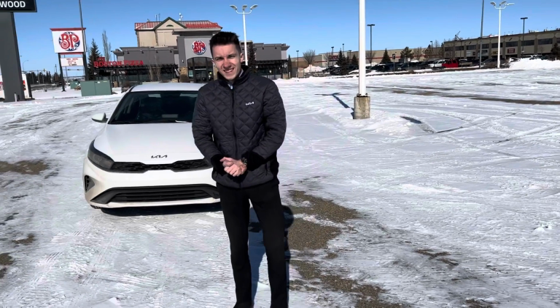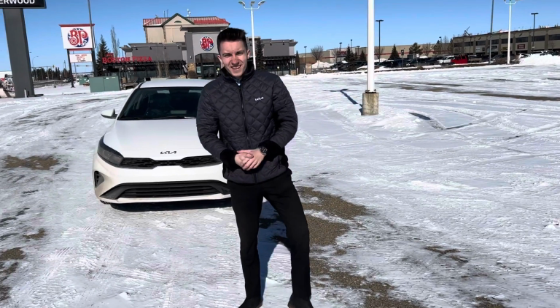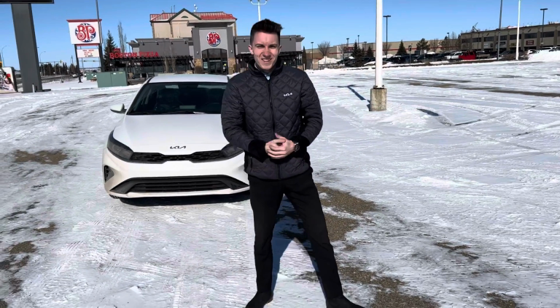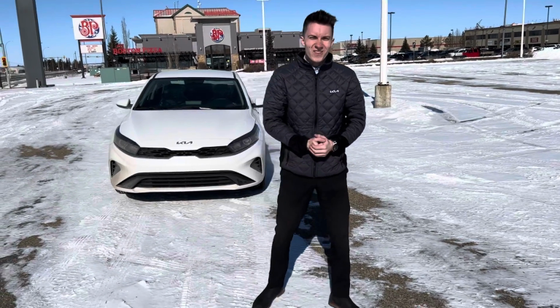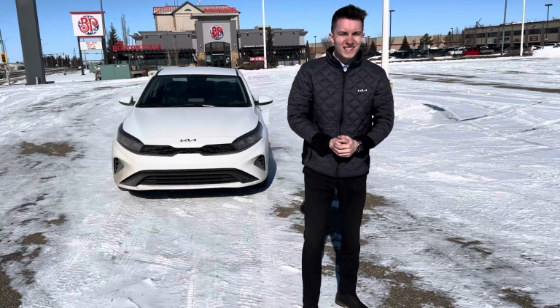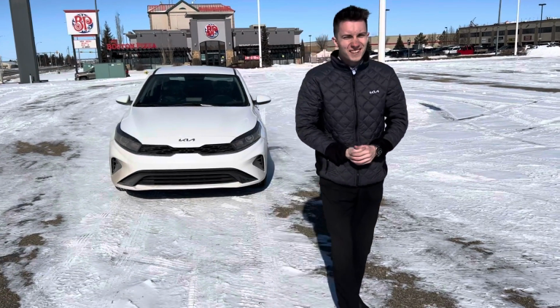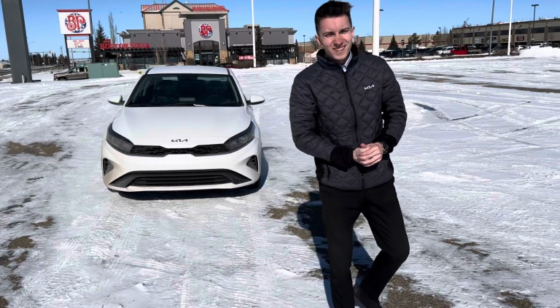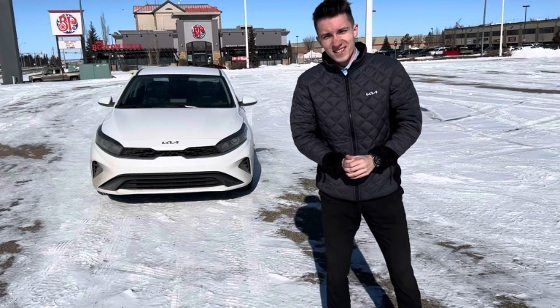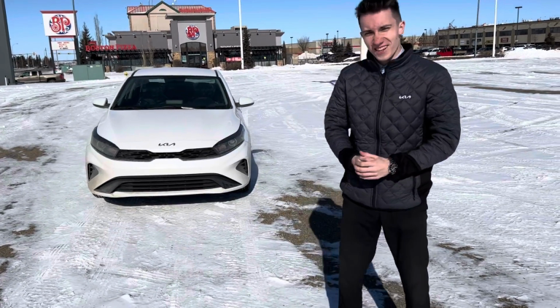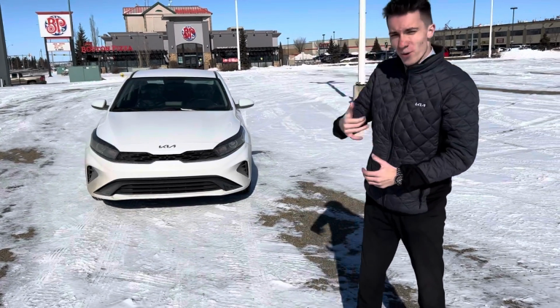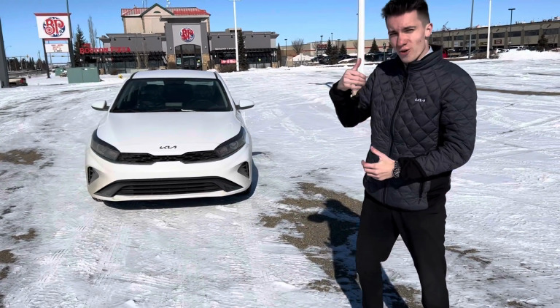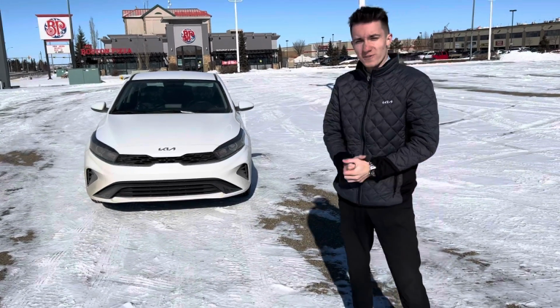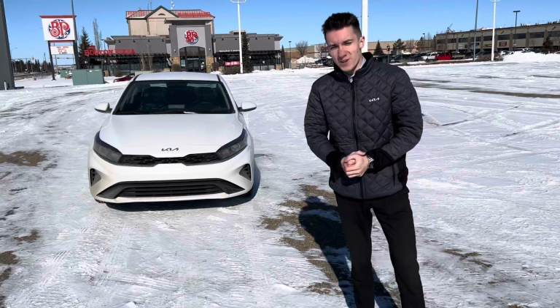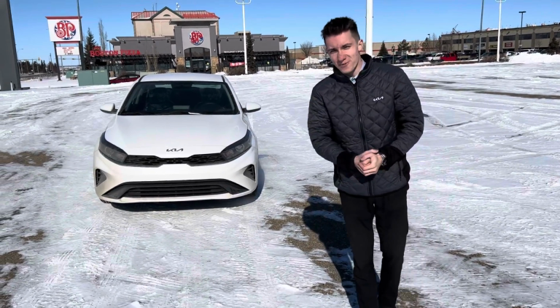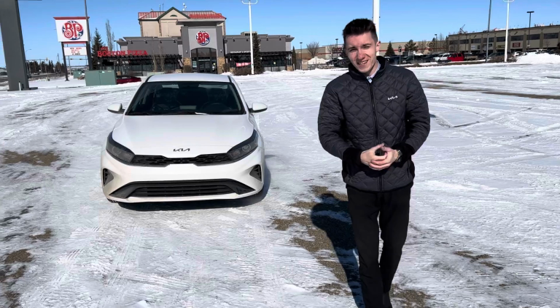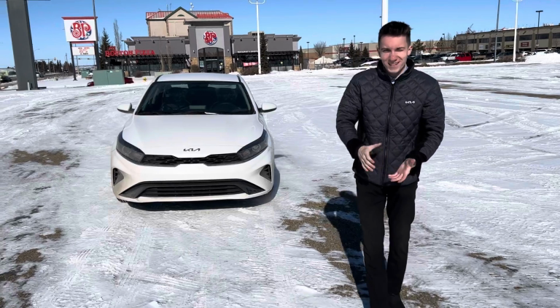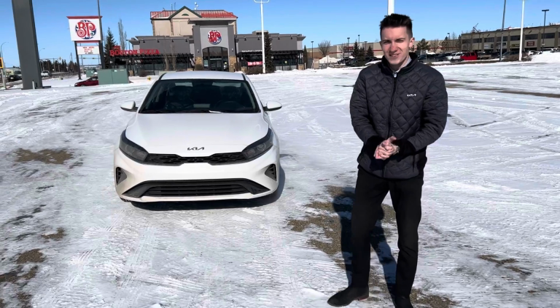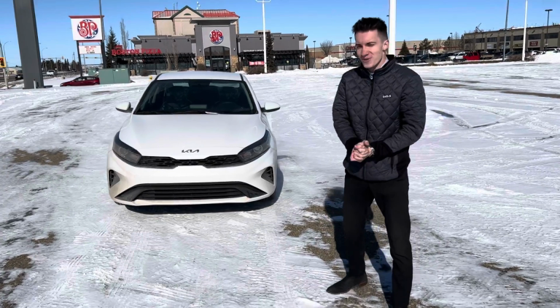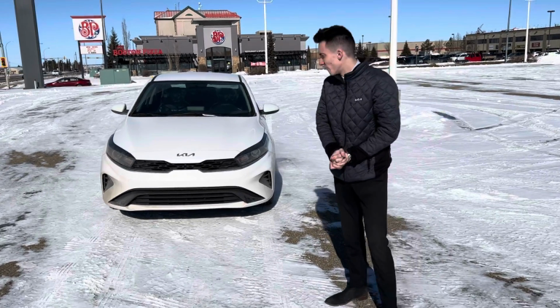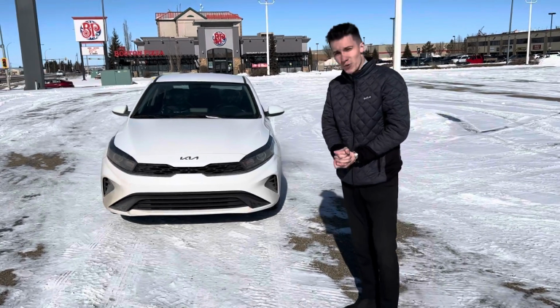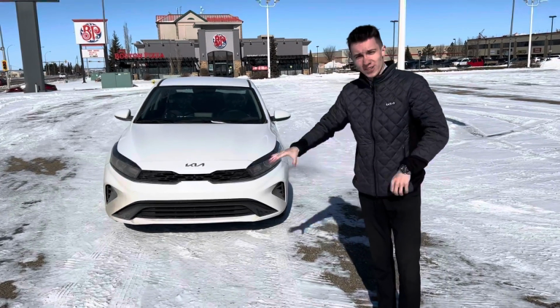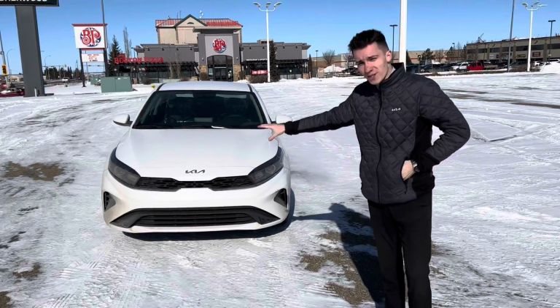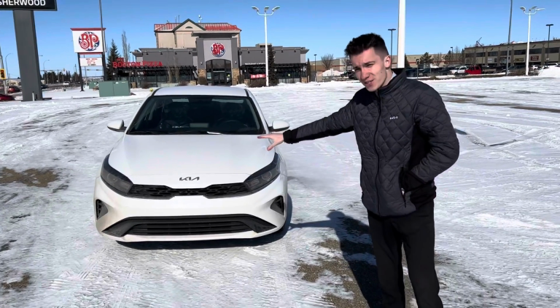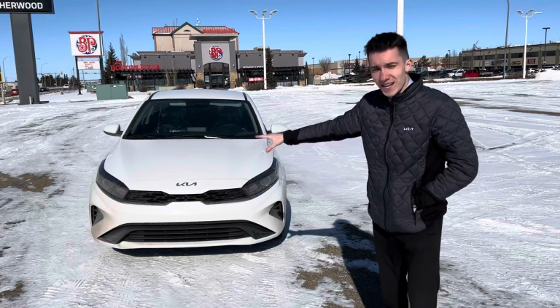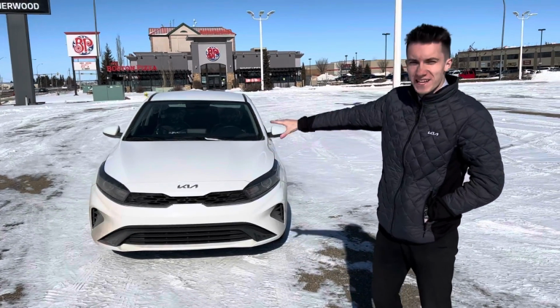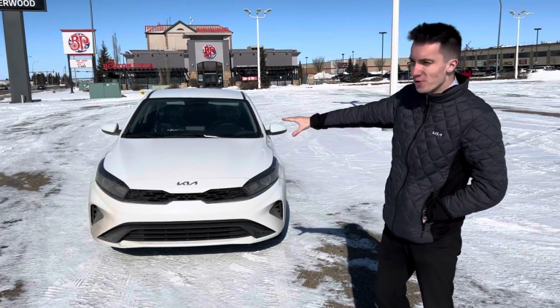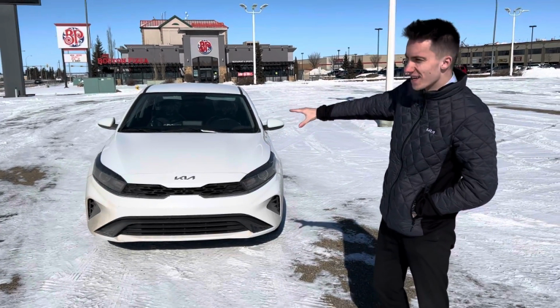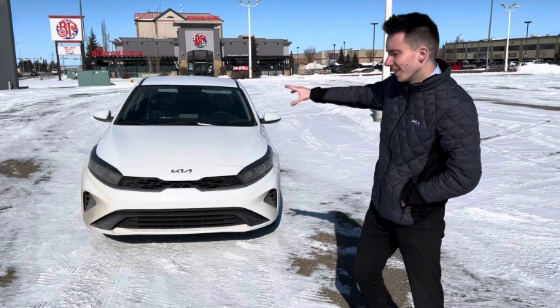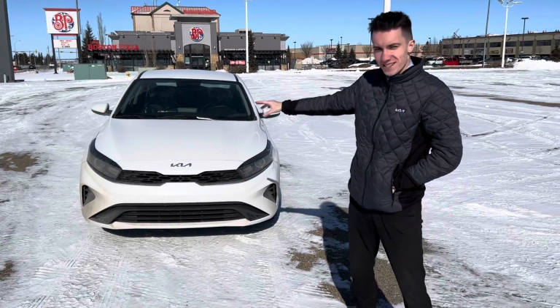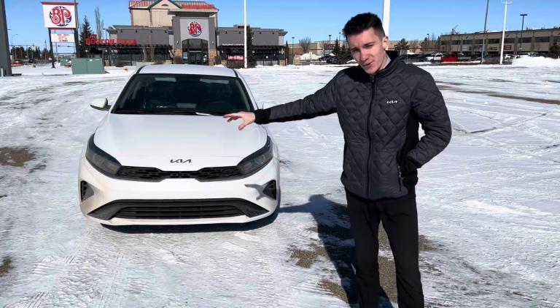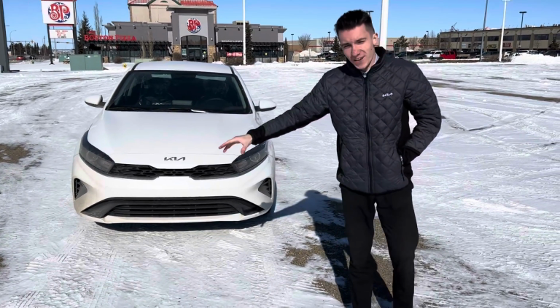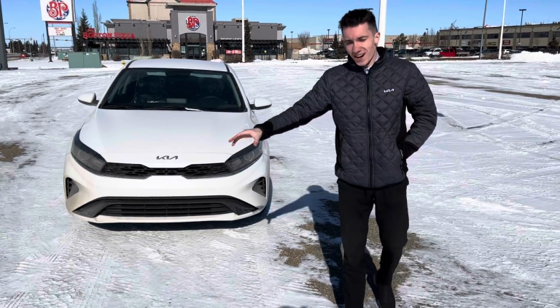Hey Don, how's it going? This is Daniel here — just spoke to you over the phone. I just want to make a quick little video for you on the 2022 Kia Forte LX that we do have.